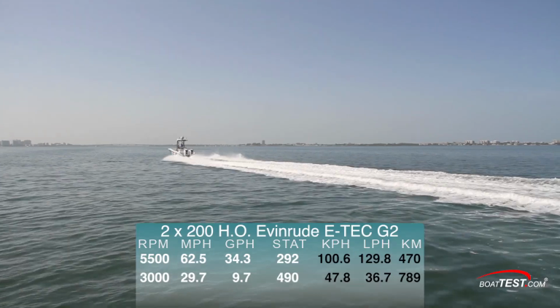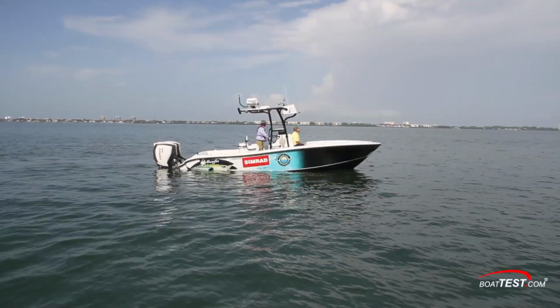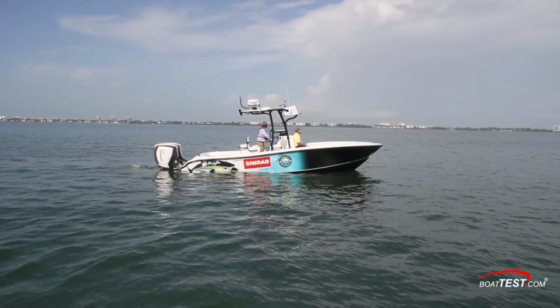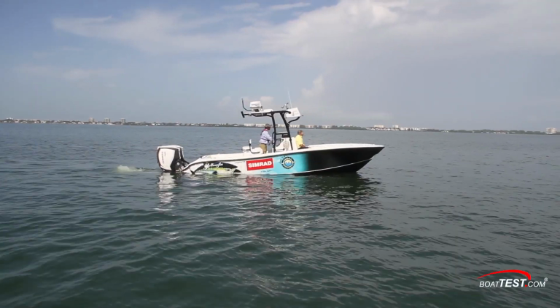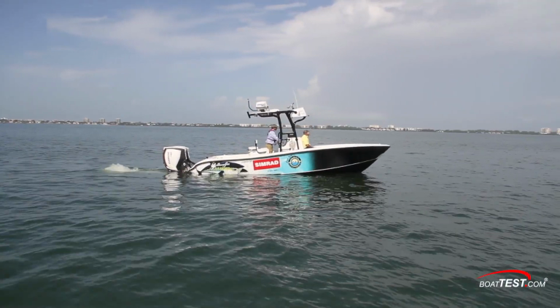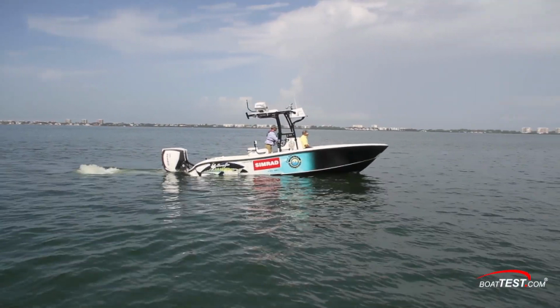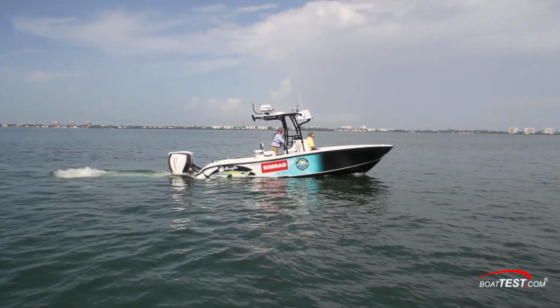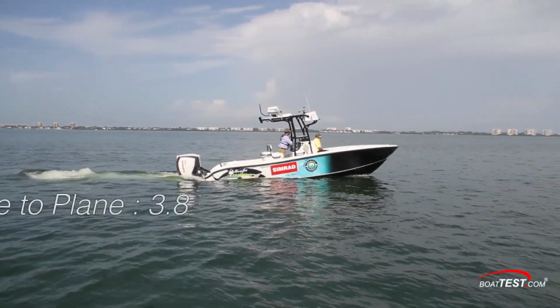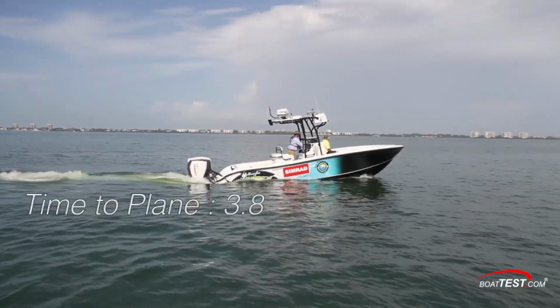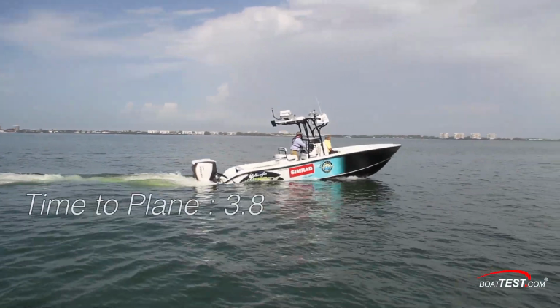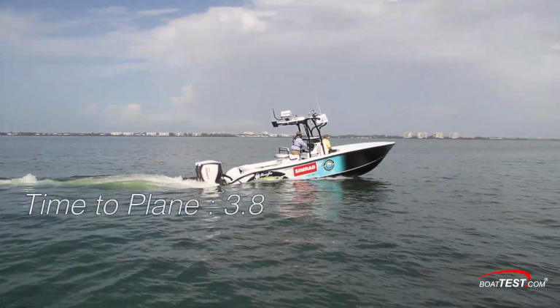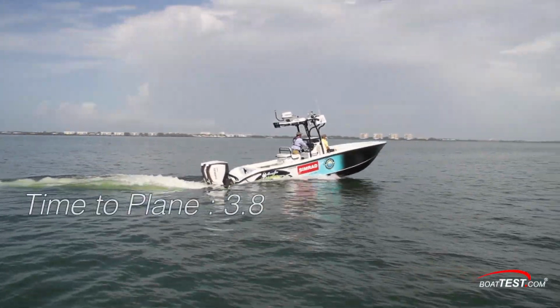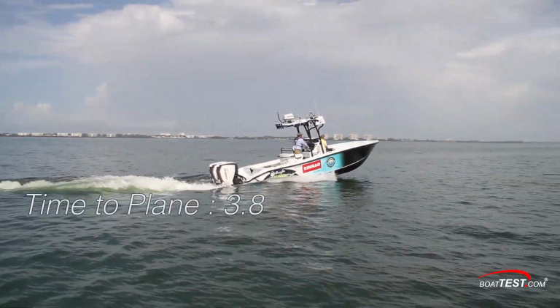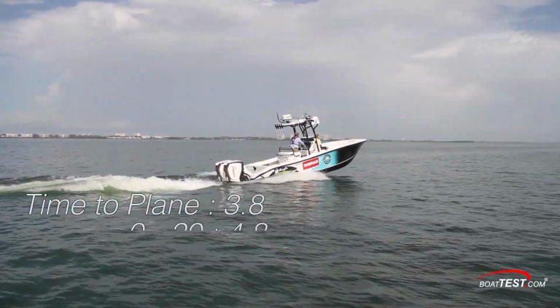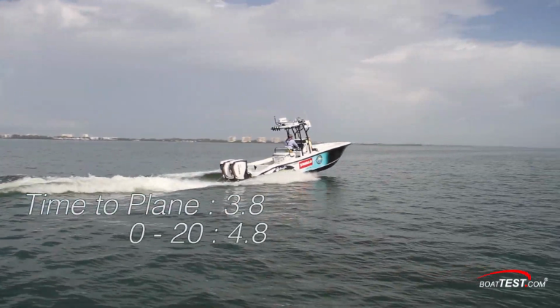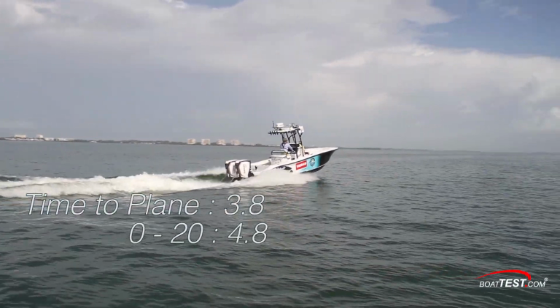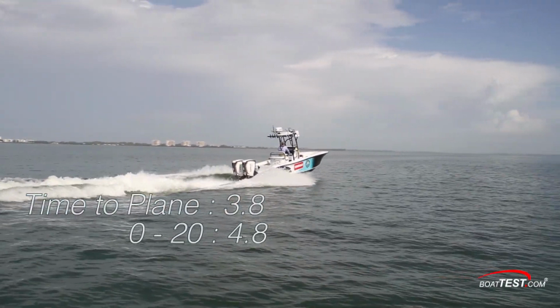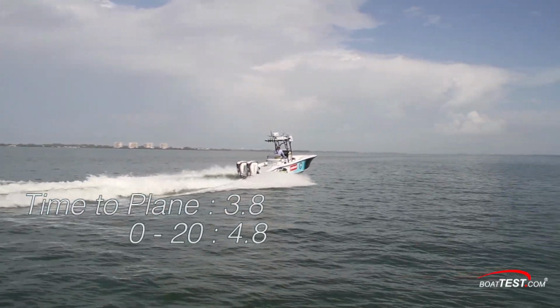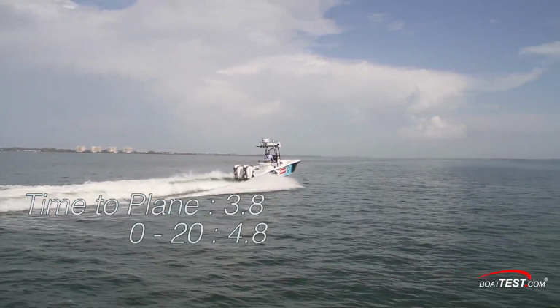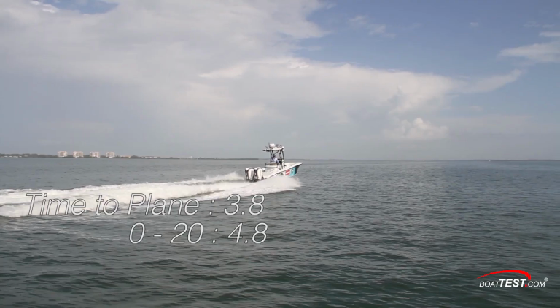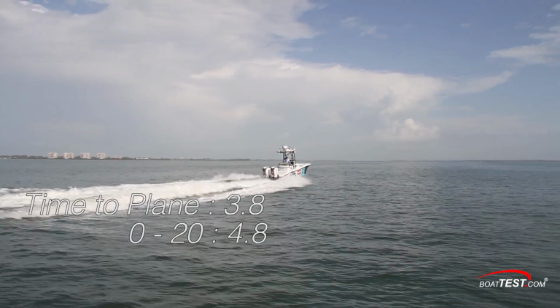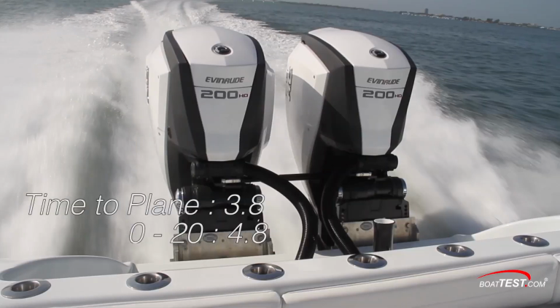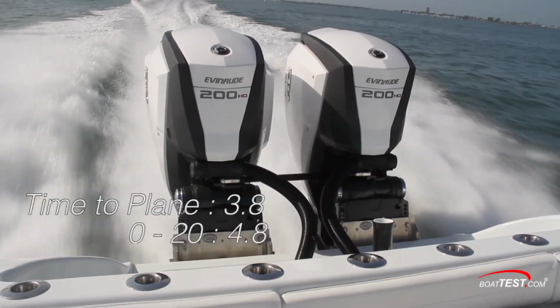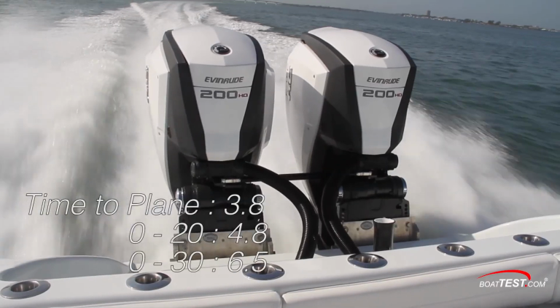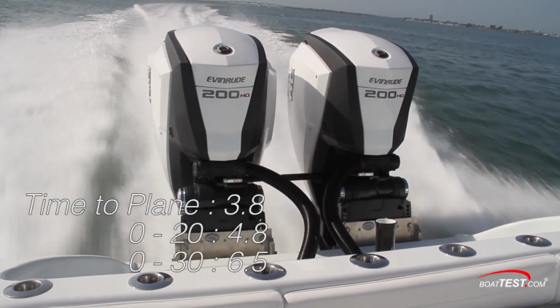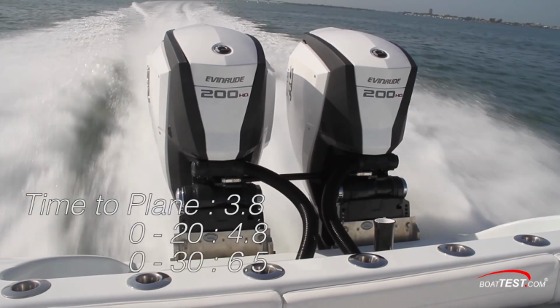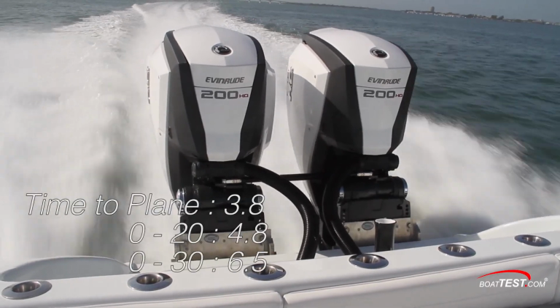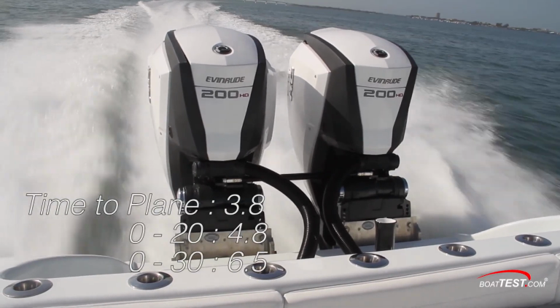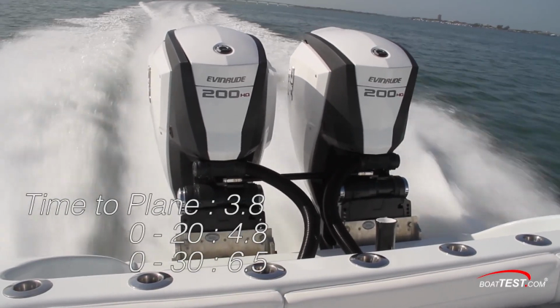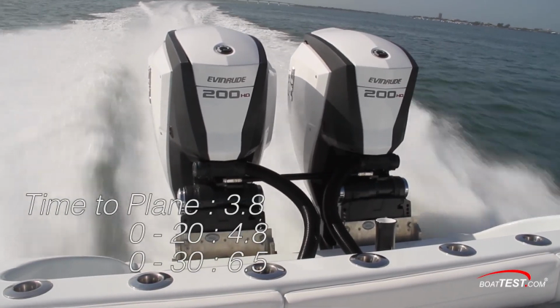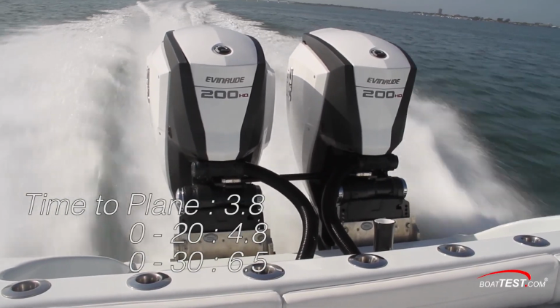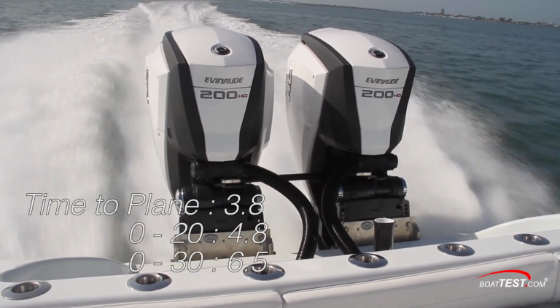The engines got us up on plane in 3.8 seconds. We hit 20 mph in 4.8 seconds and reached 30 mph in 6.5 seconds.